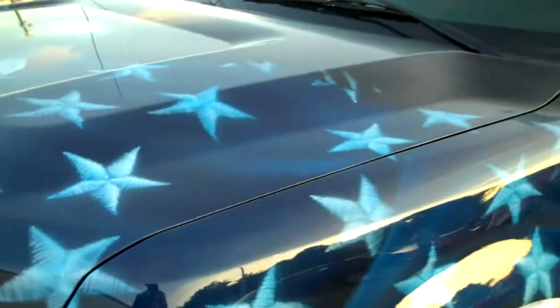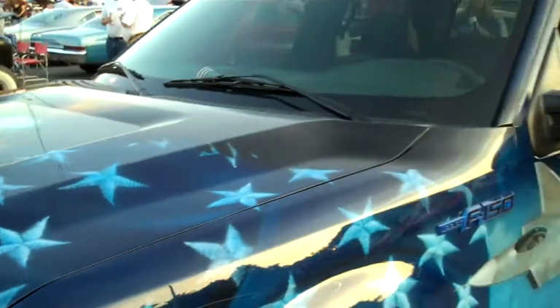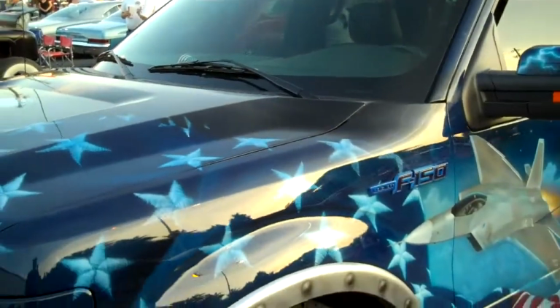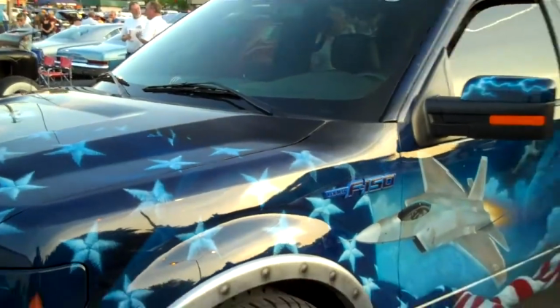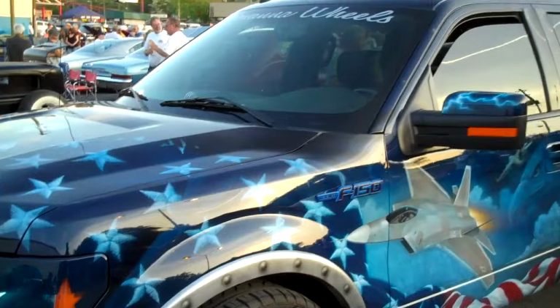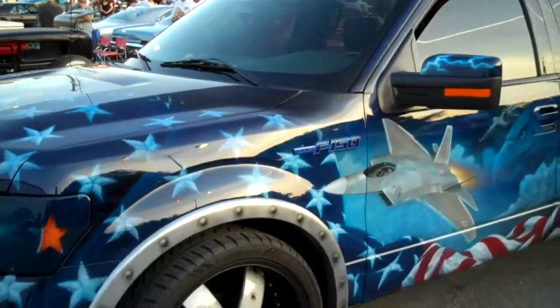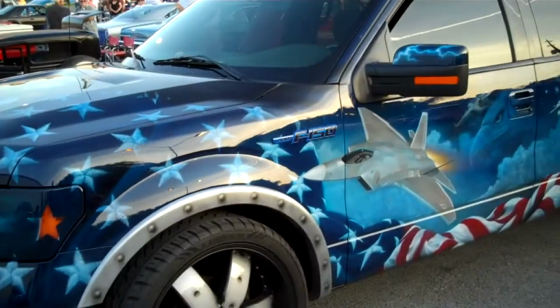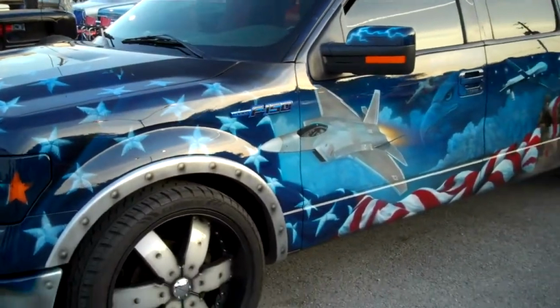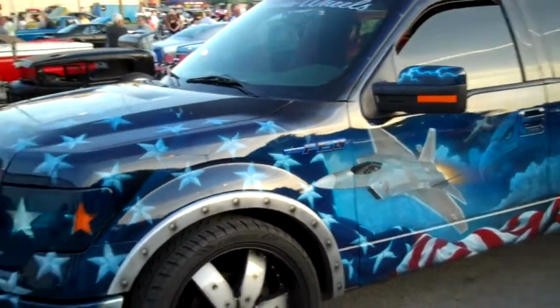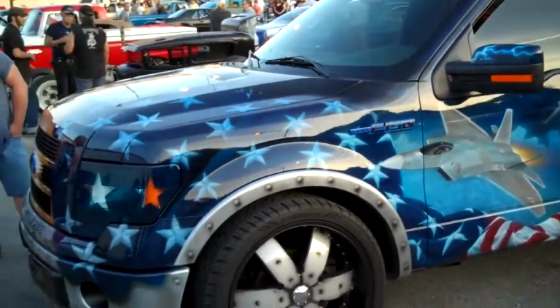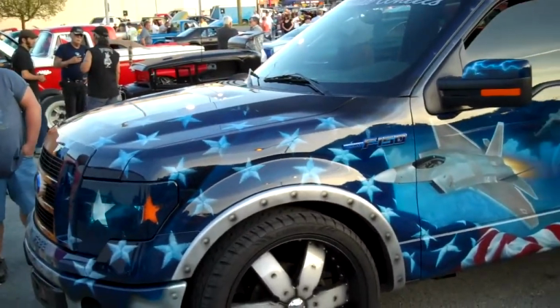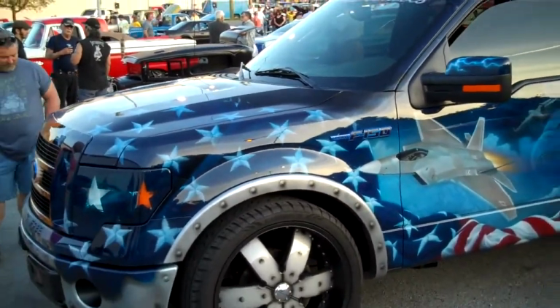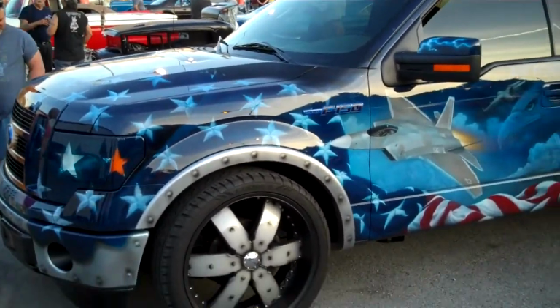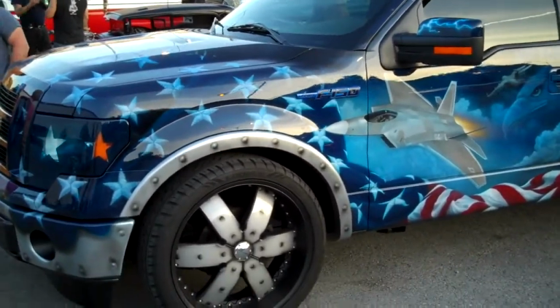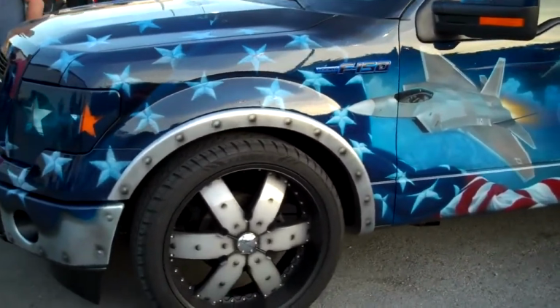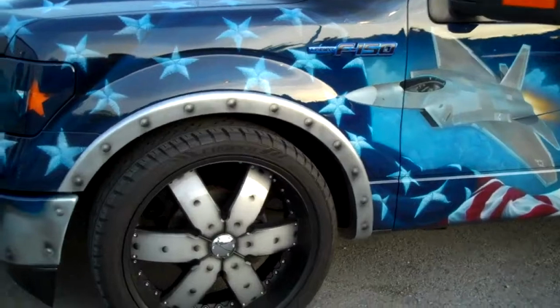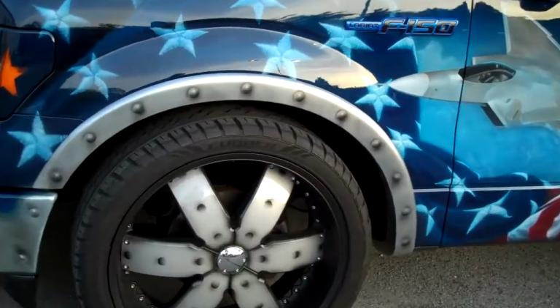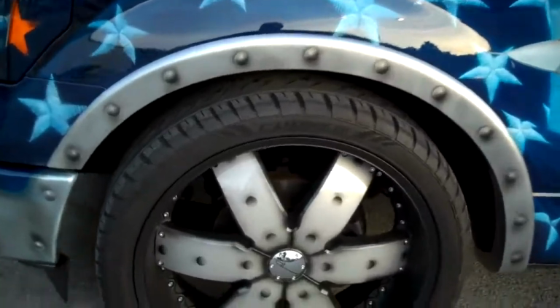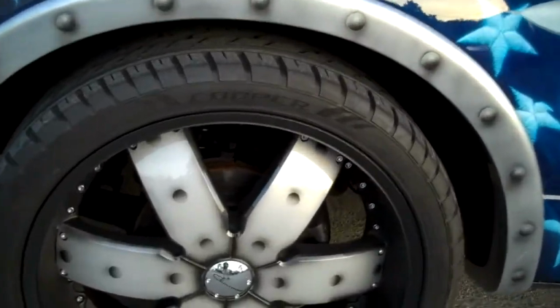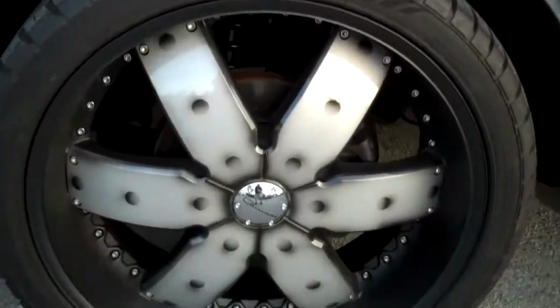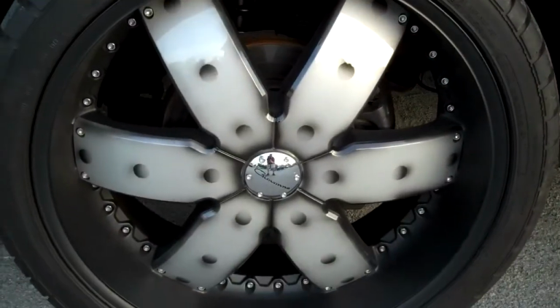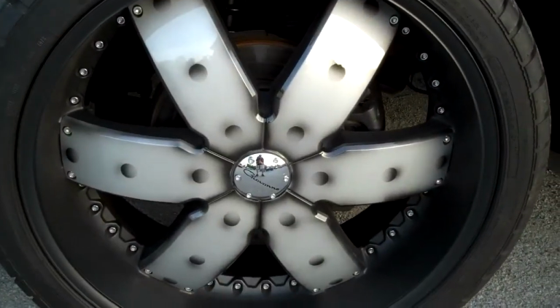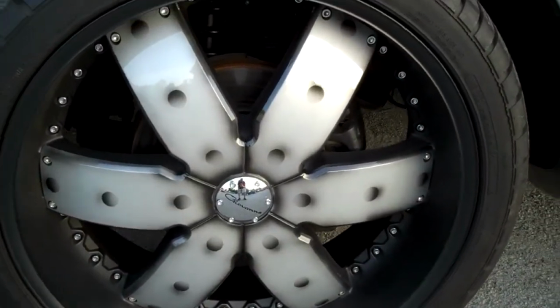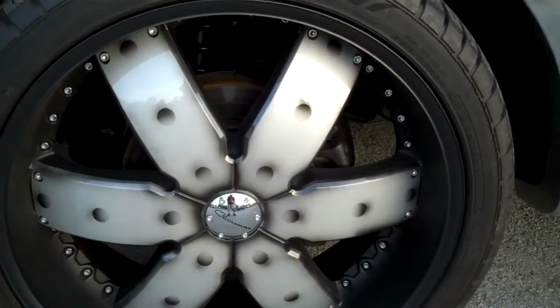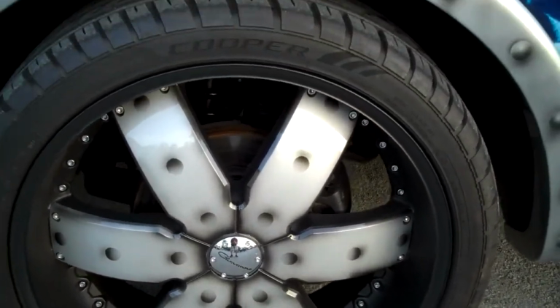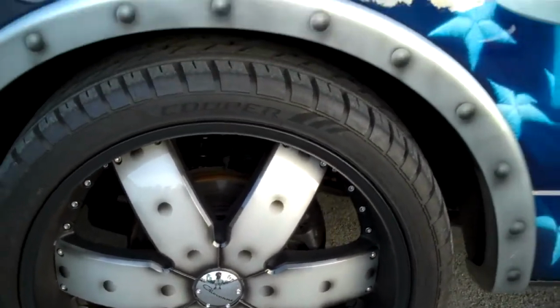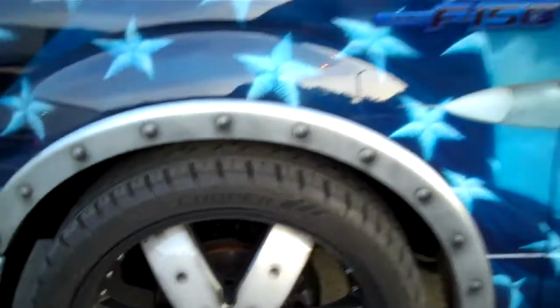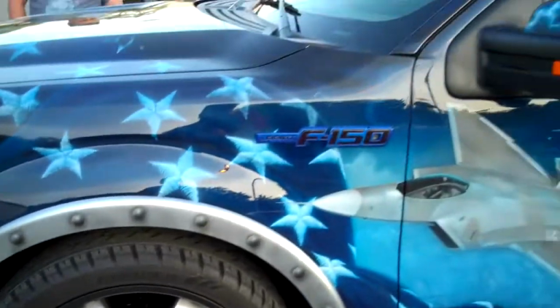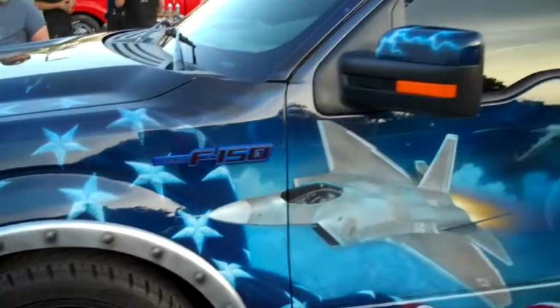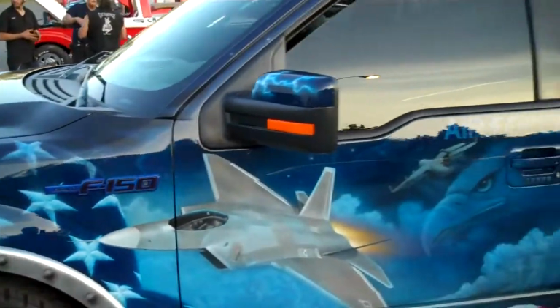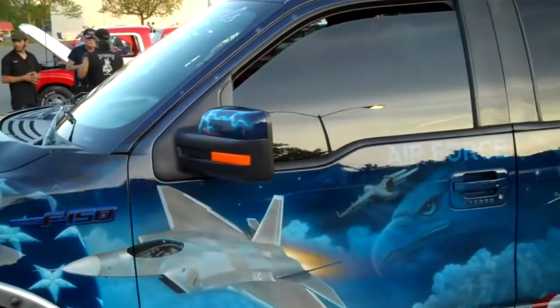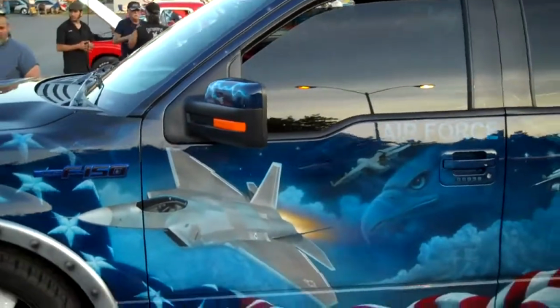It's got all the branches of service on it — Army, Air Force, Marines, even the Coast Guard, Navy. Look at these wheels. Airbrushed. They look like bolts. That truck is crazy.